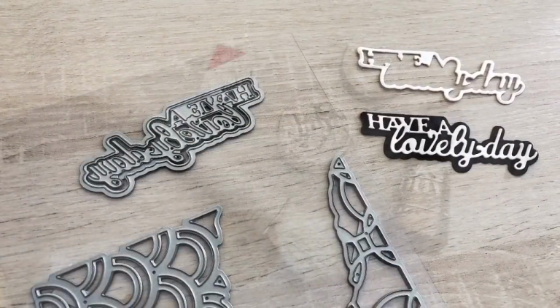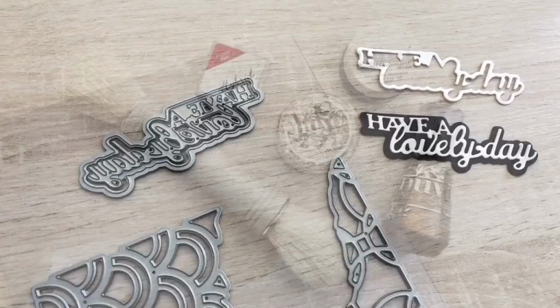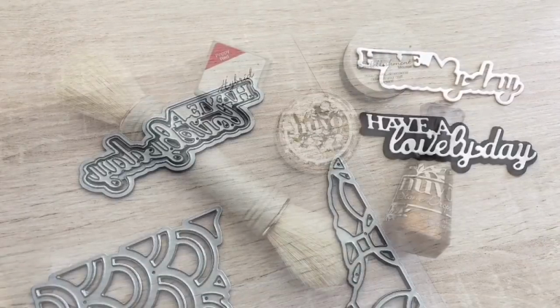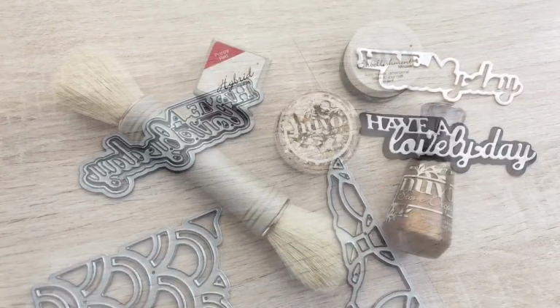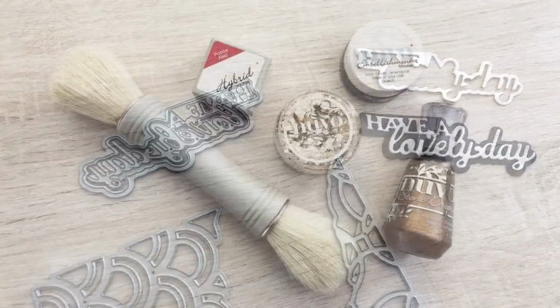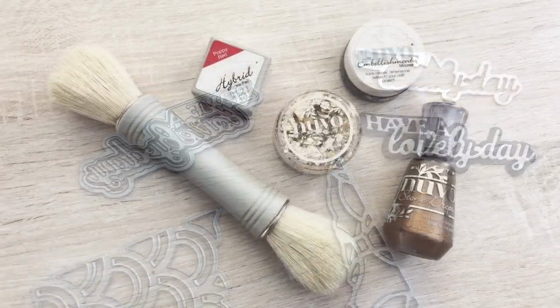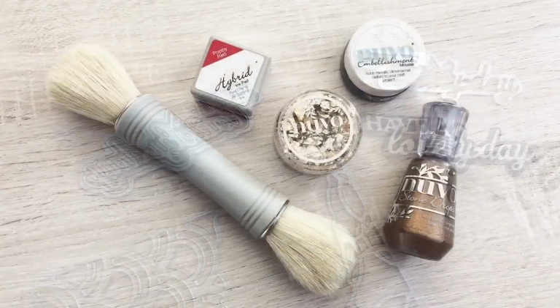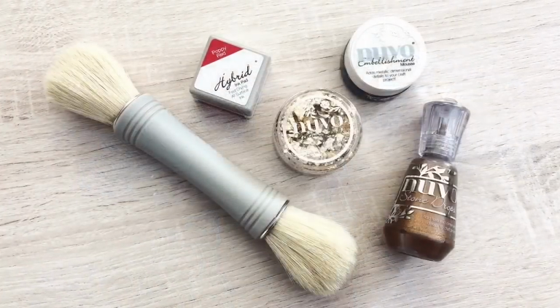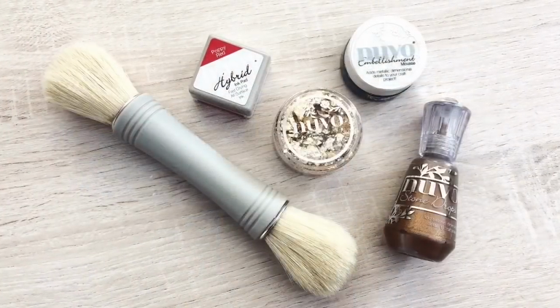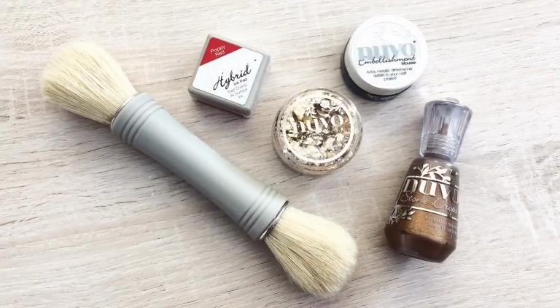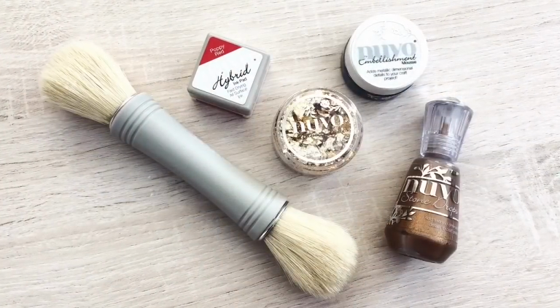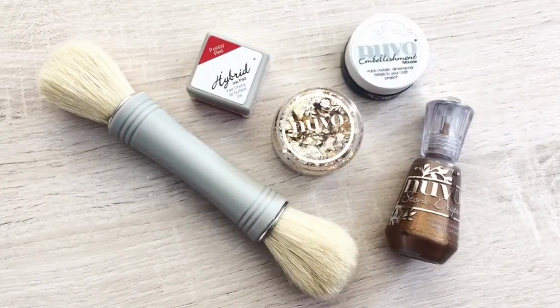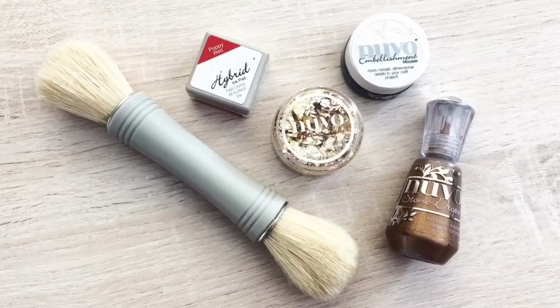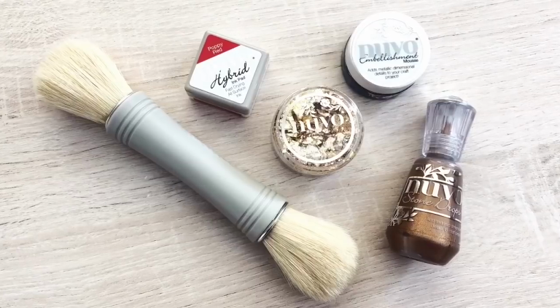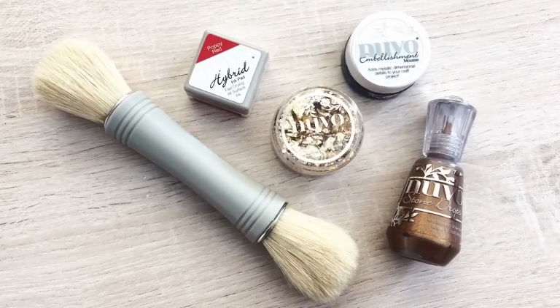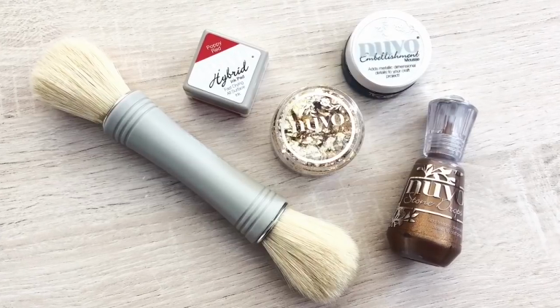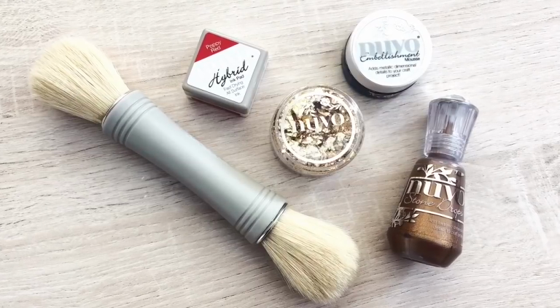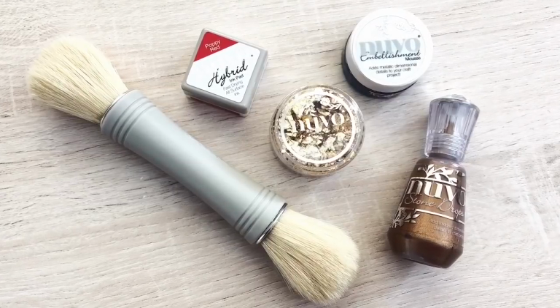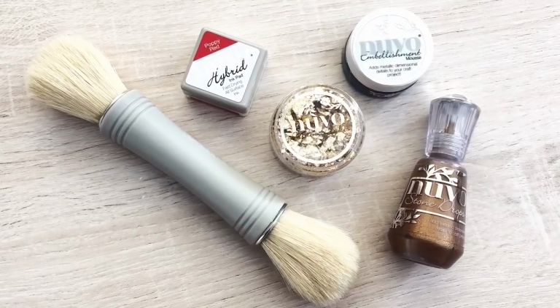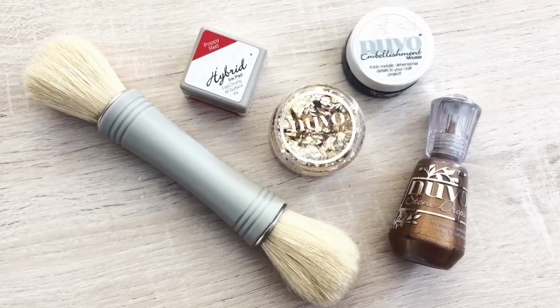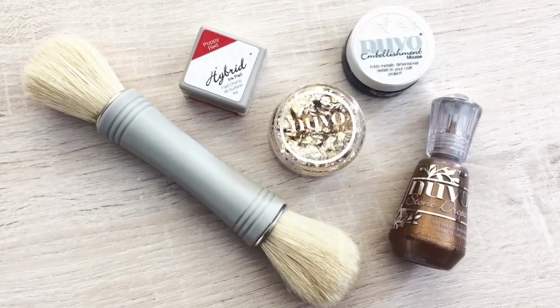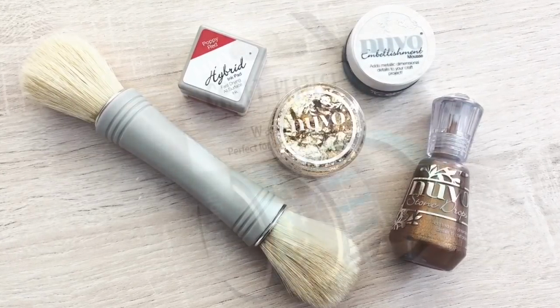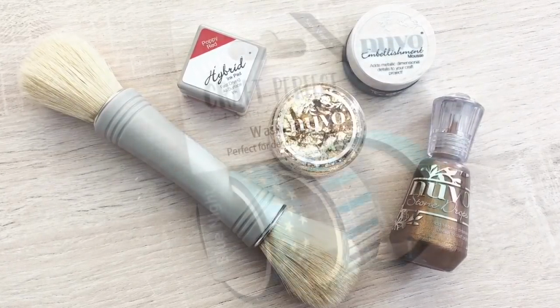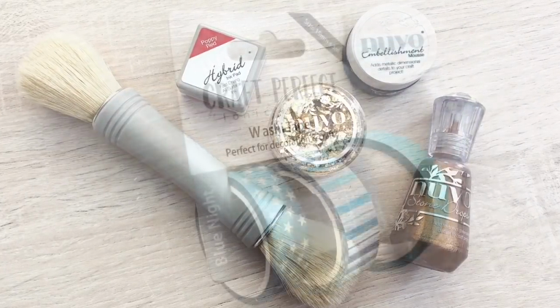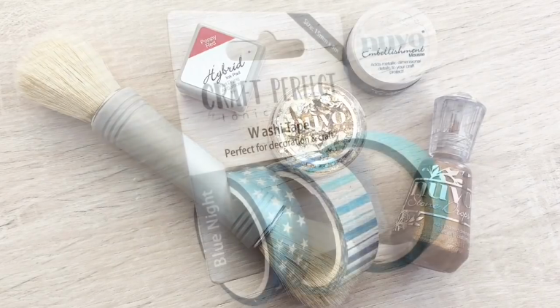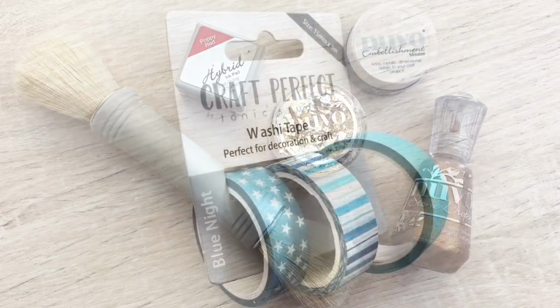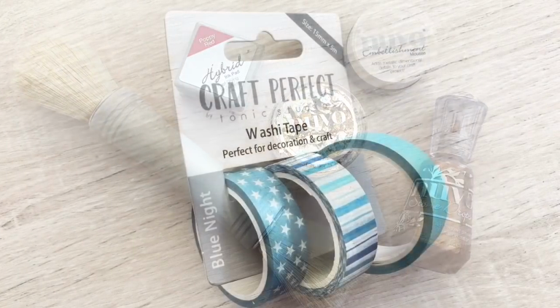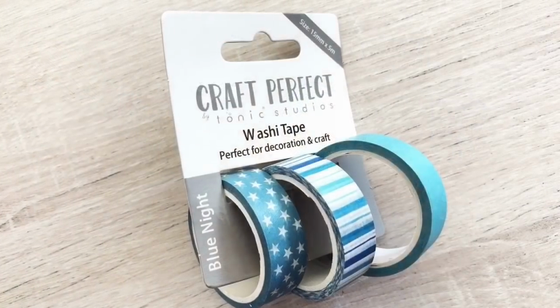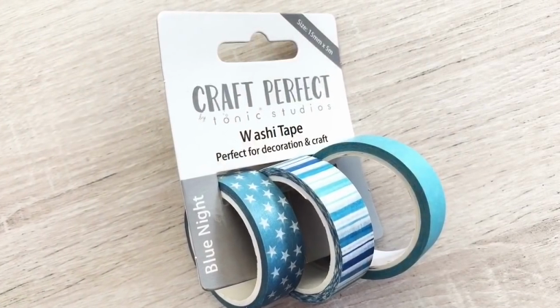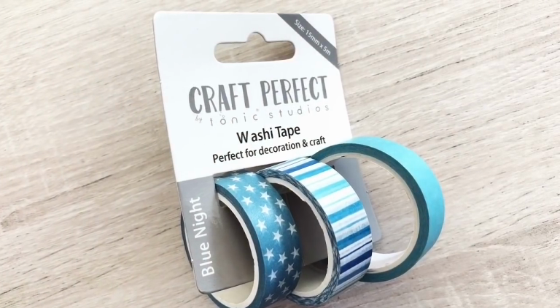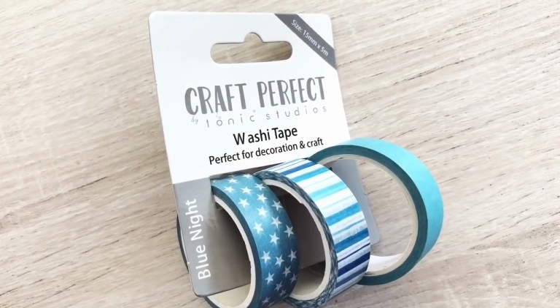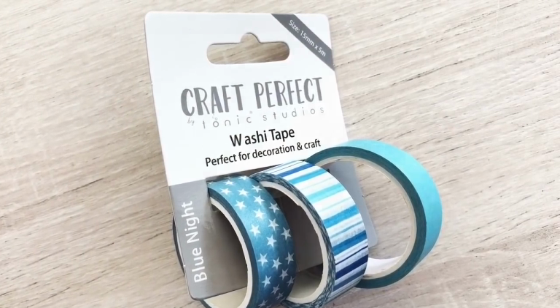A dual blender brush and gilding flakes, a hybrid ink cube, embellishment mousse, and the first stone drops — and I know drop lovers will be hooked right away as they are gorgeous — and the first Tonic Studios washi tape.